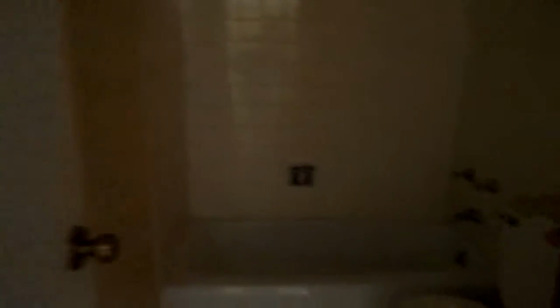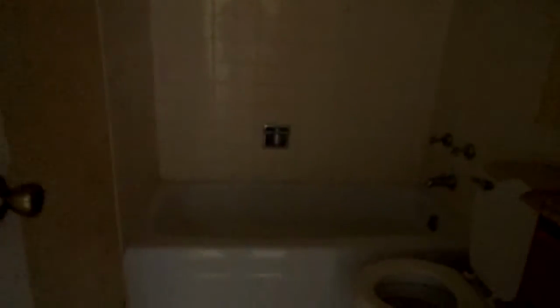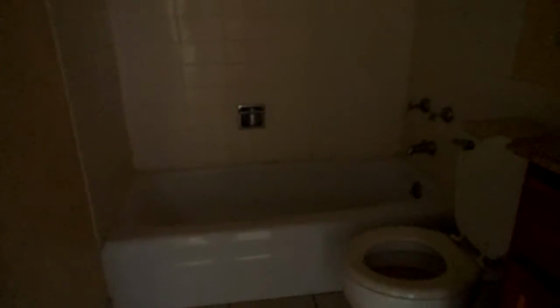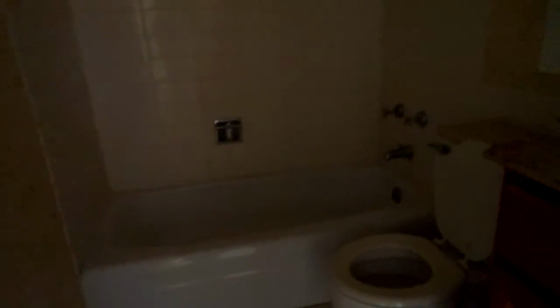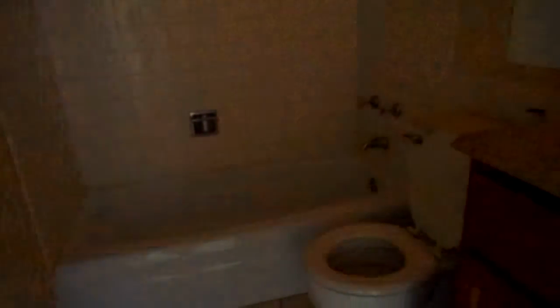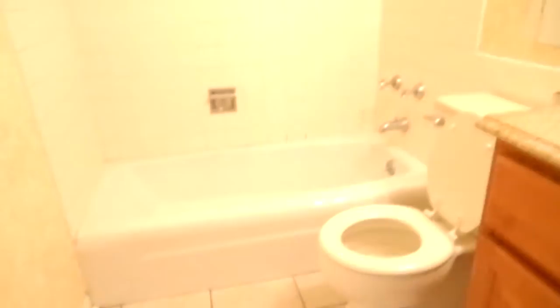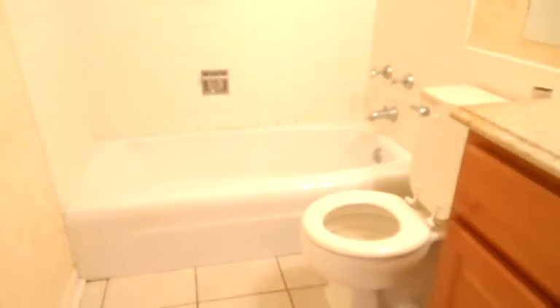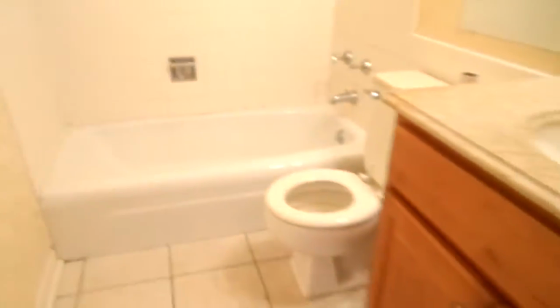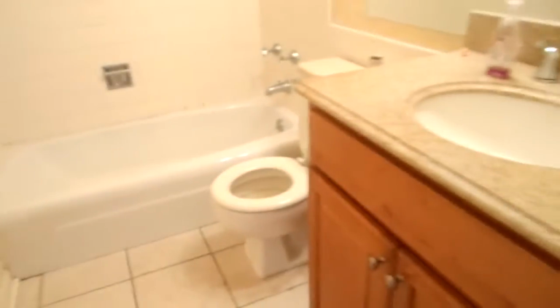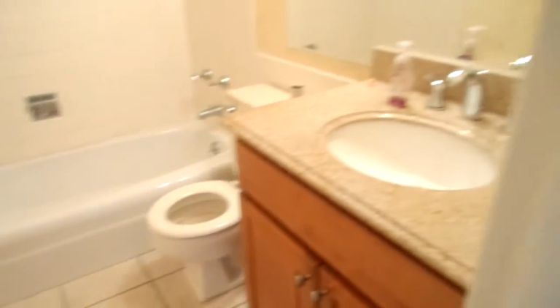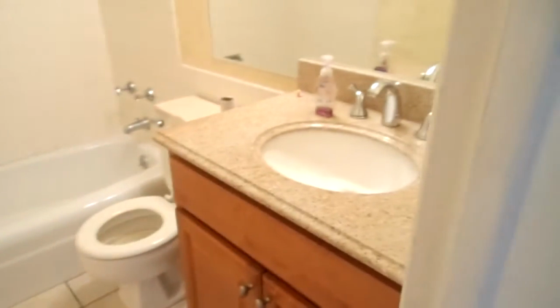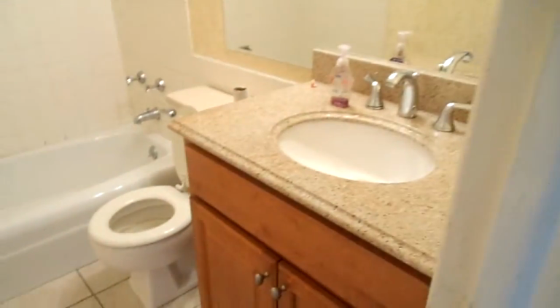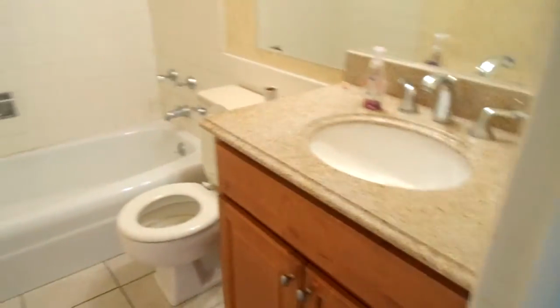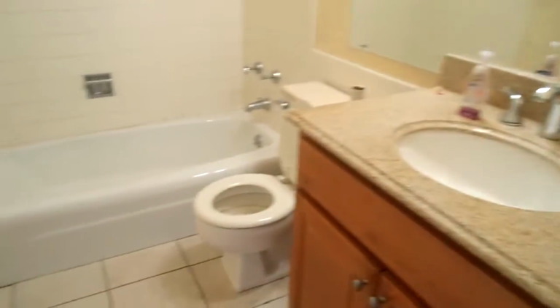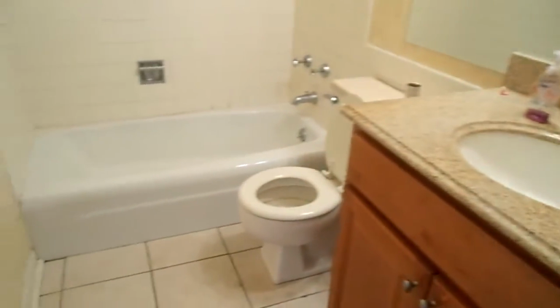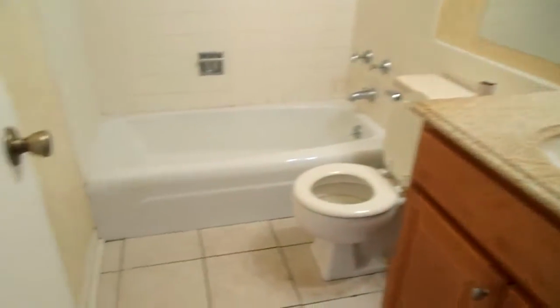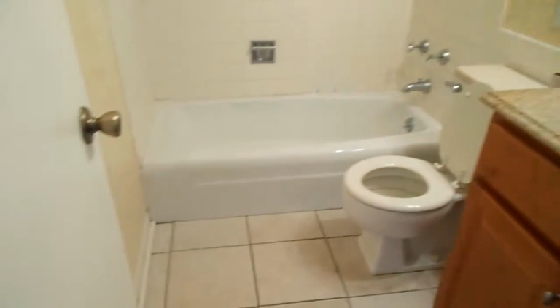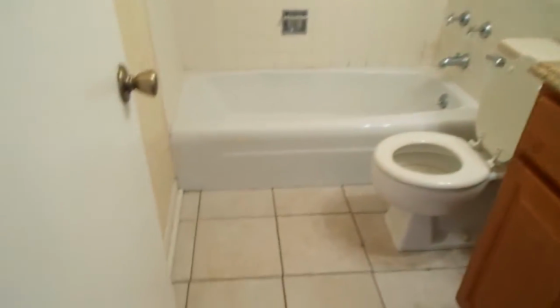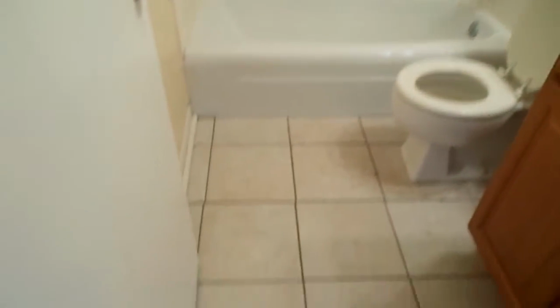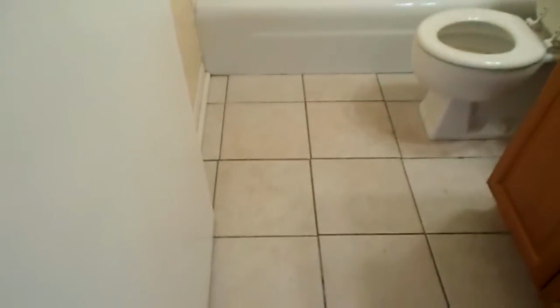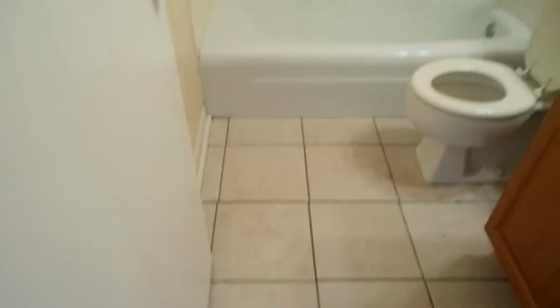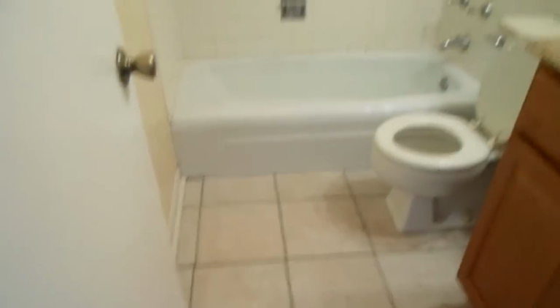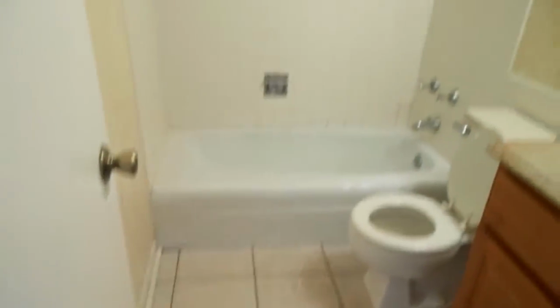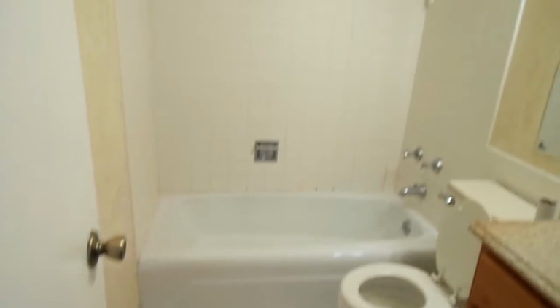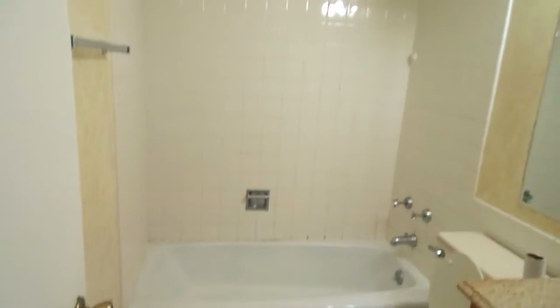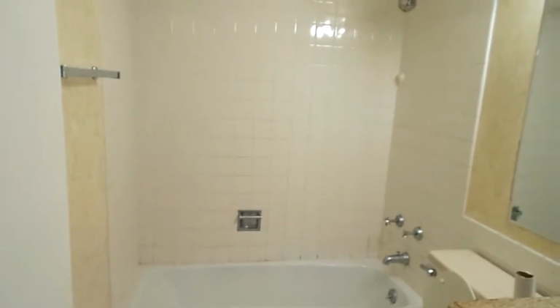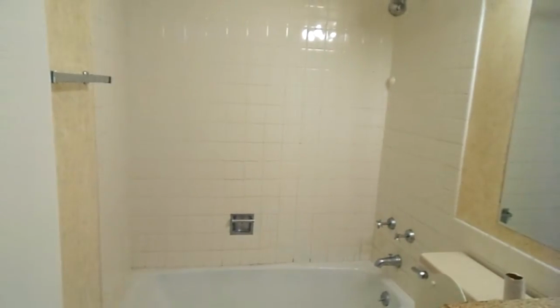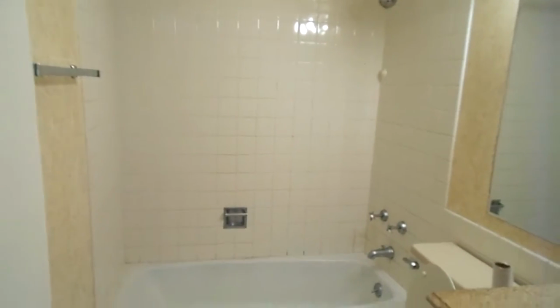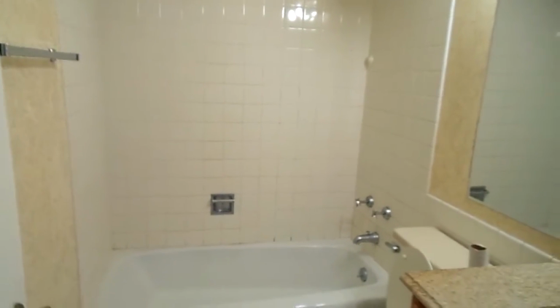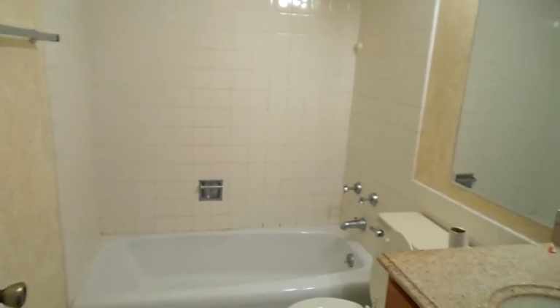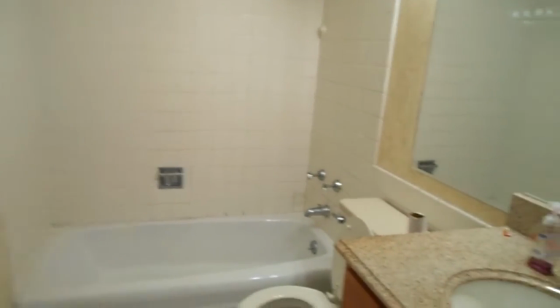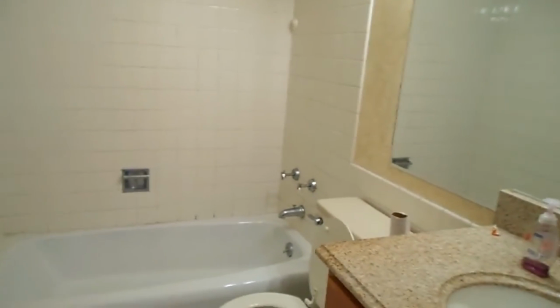Here's your bathroom. Marble vanity top. Basic bathroom — it's clean, just needs a little bit of touching up here and there.